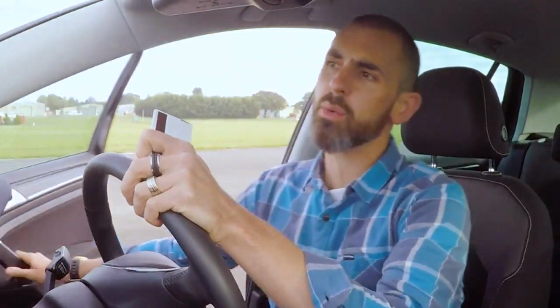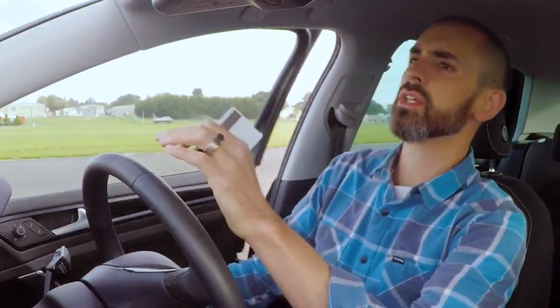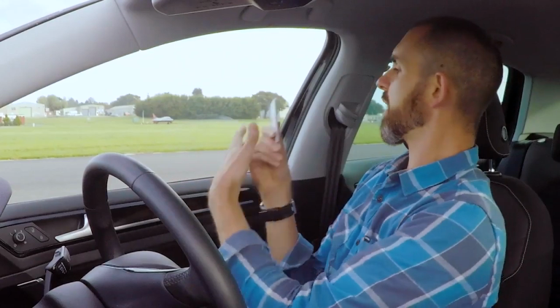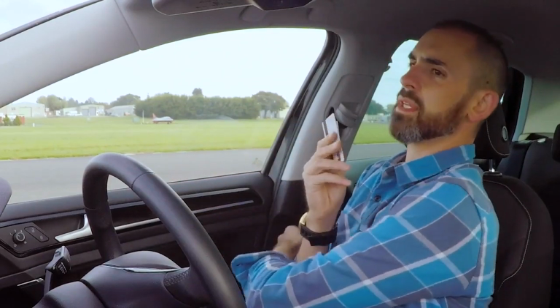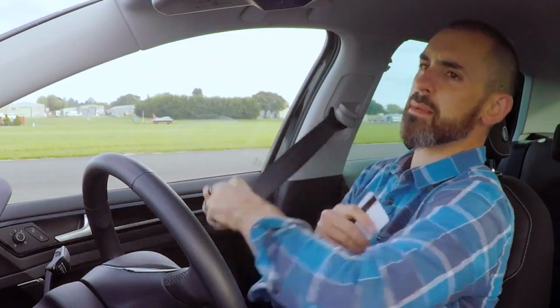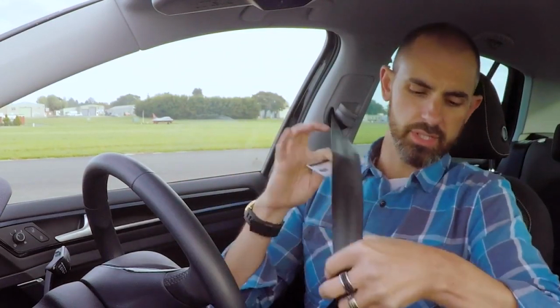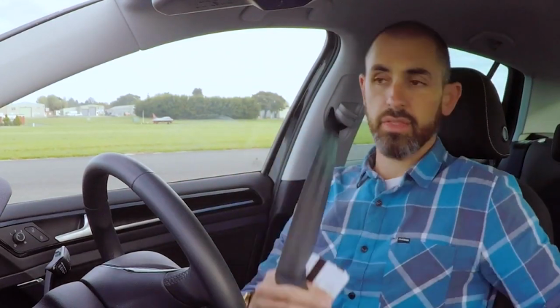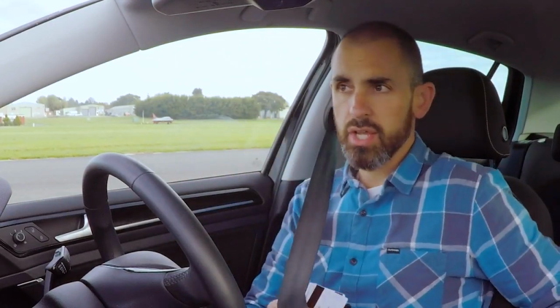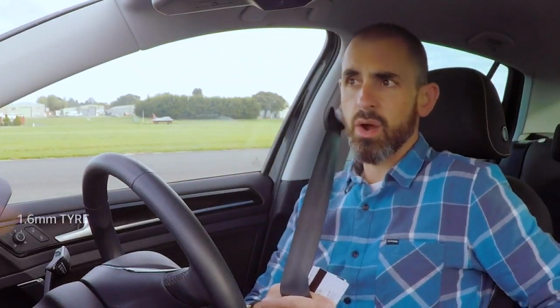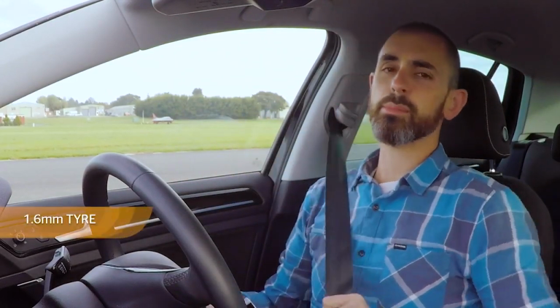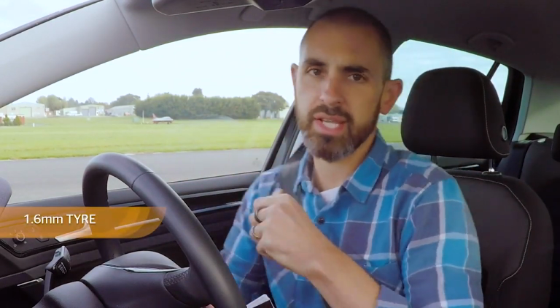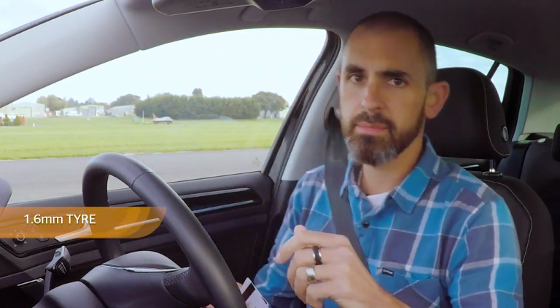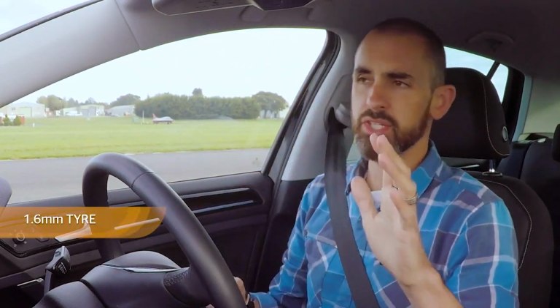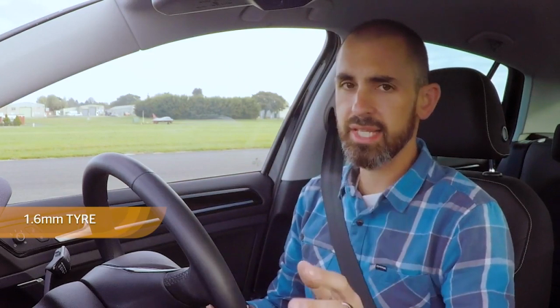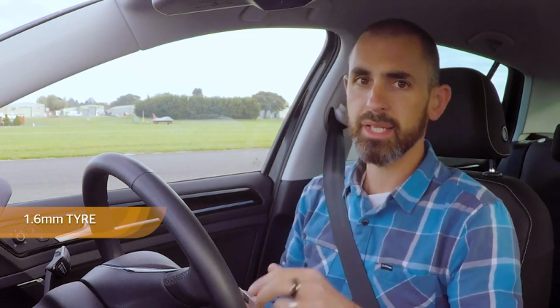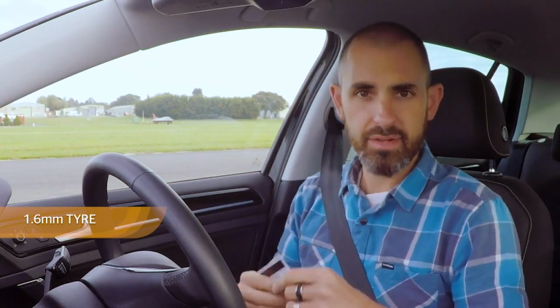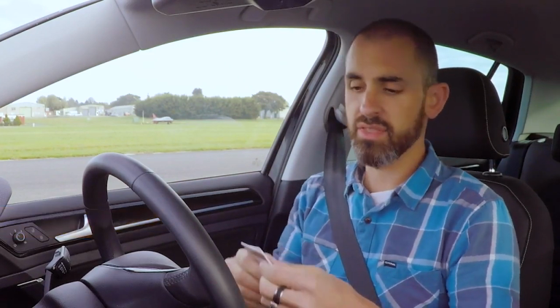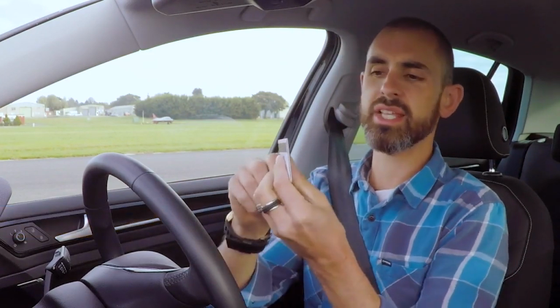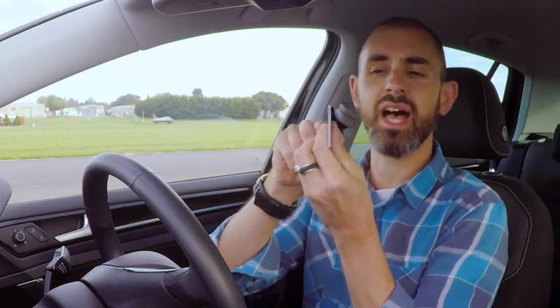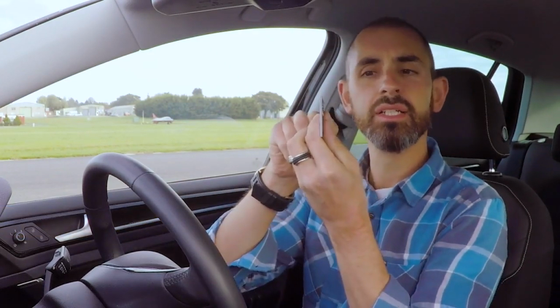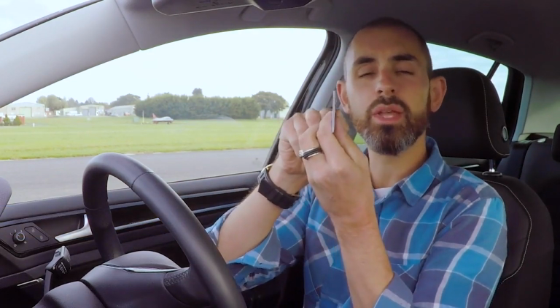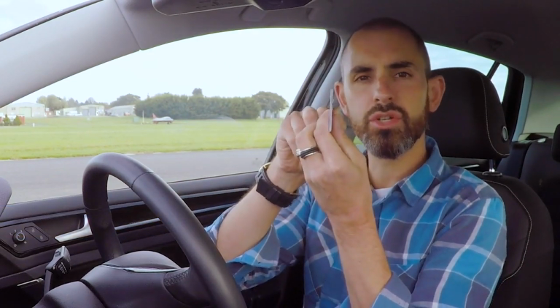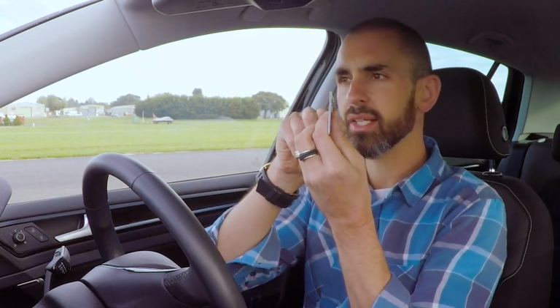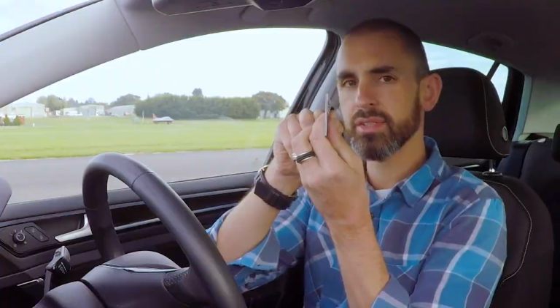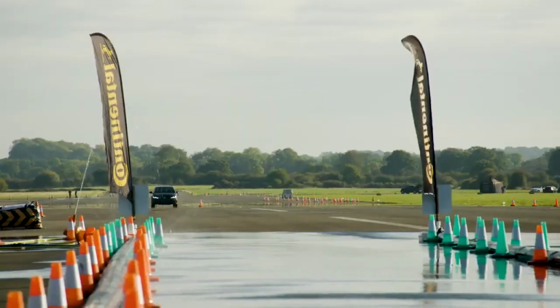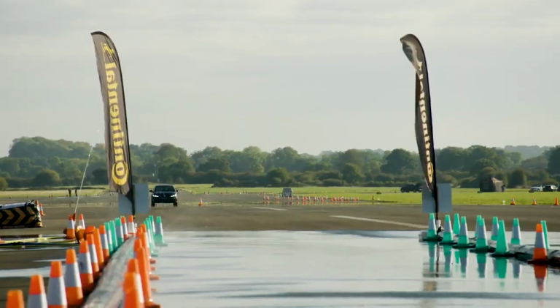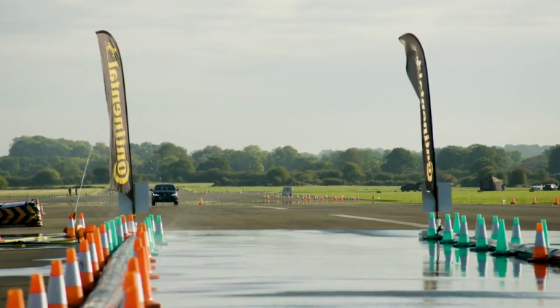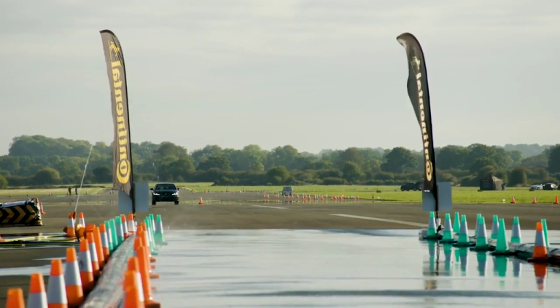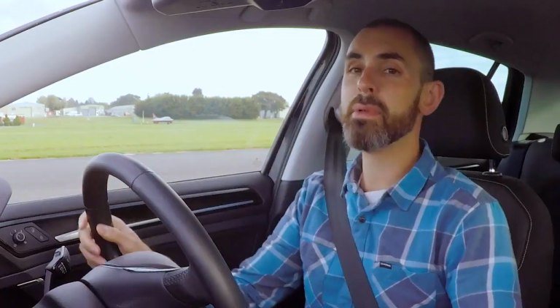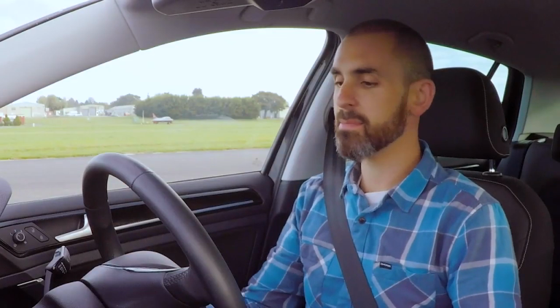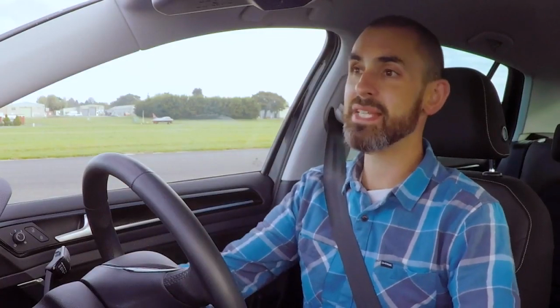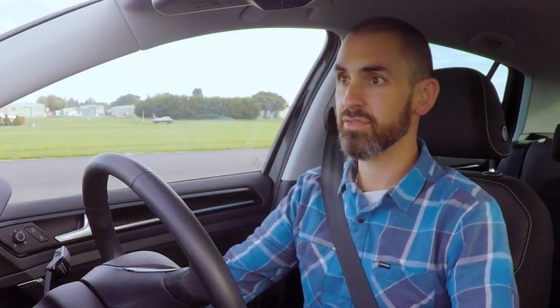Now we're going to do the same experiment, but the tyres are now 1.6mm, which is the legal limit. The difference in theory is just that — the width of two credit cards. But in the wet, millimetres make metres of difference.